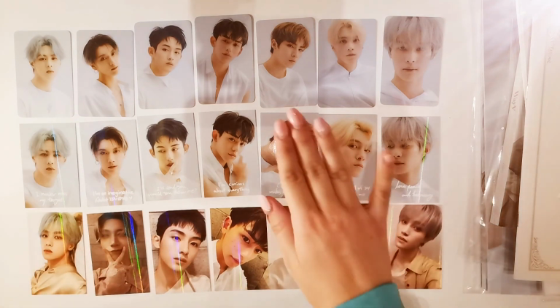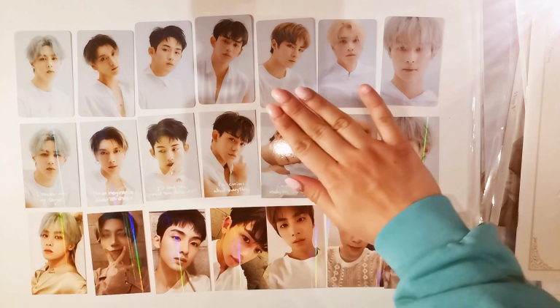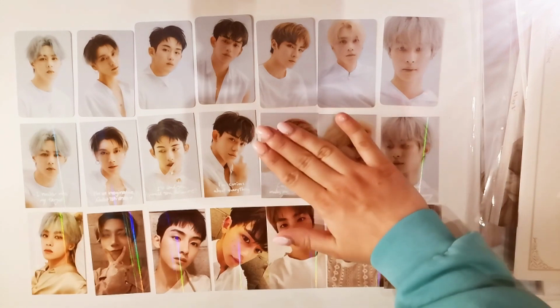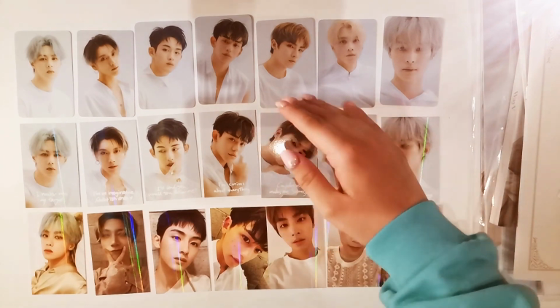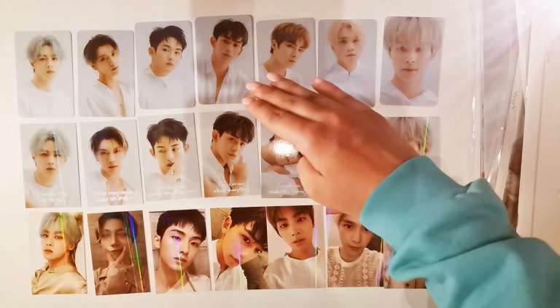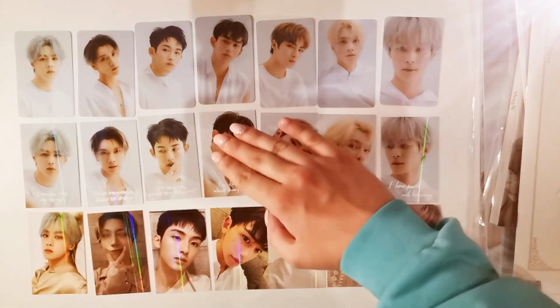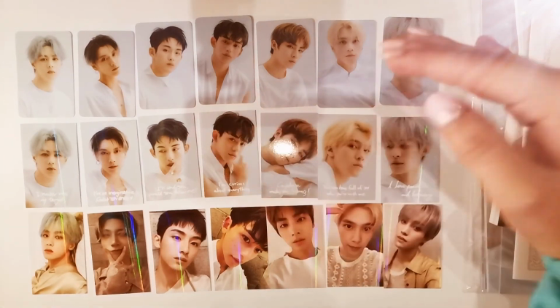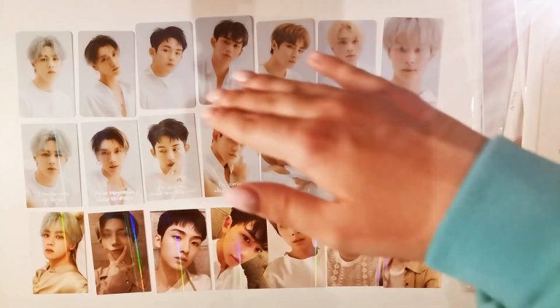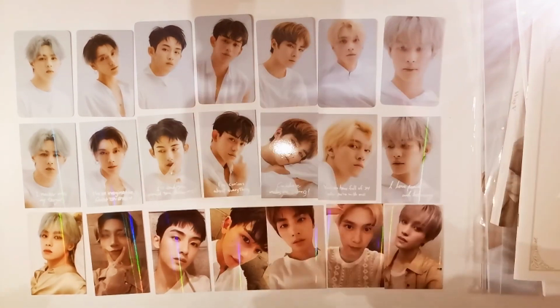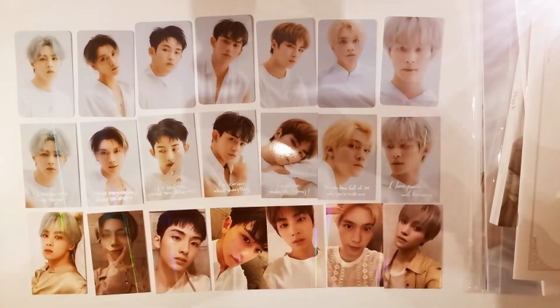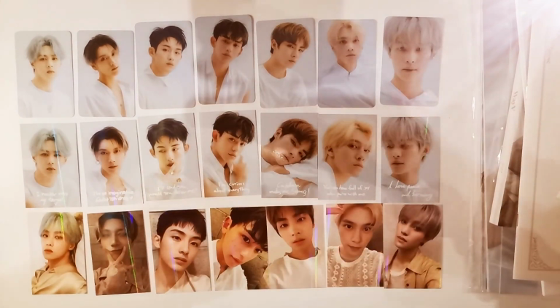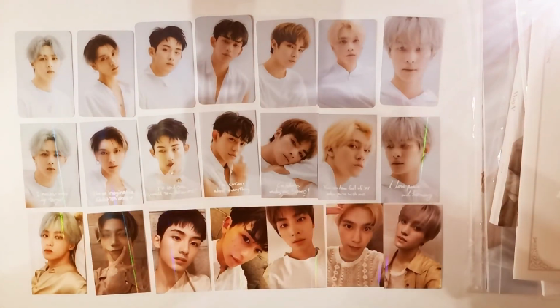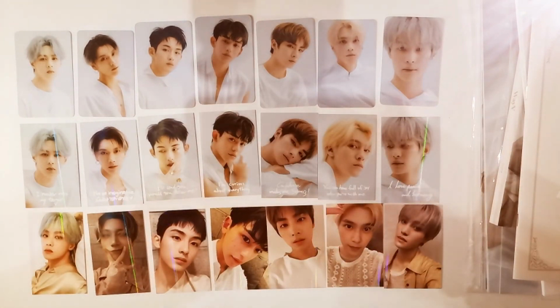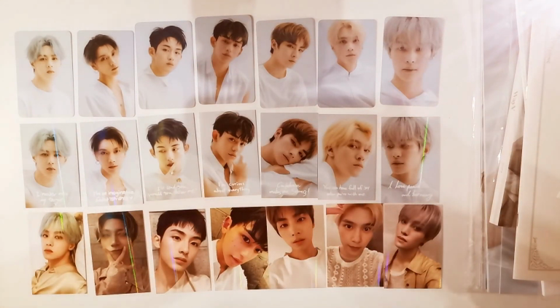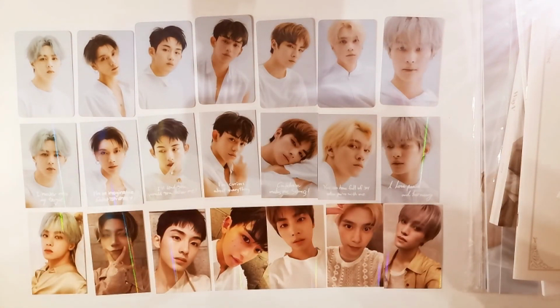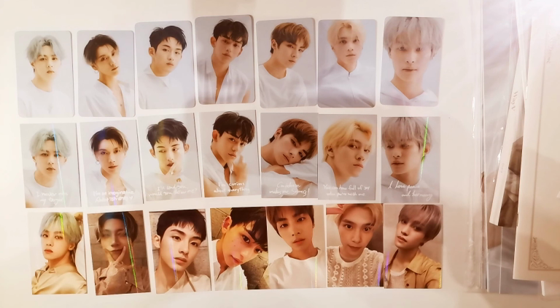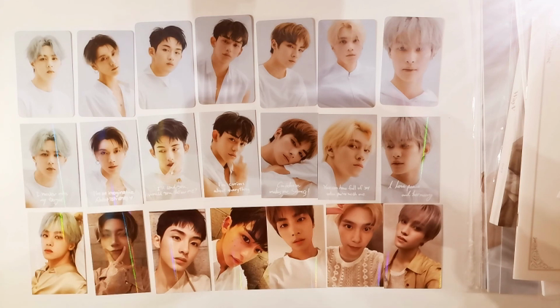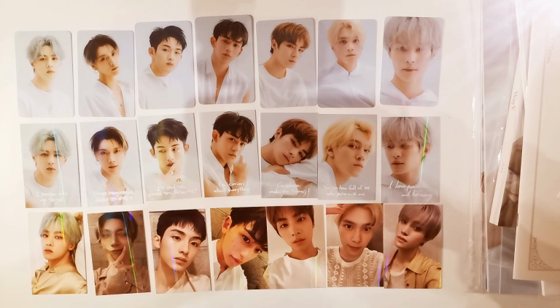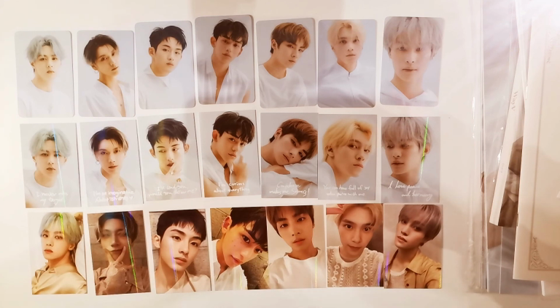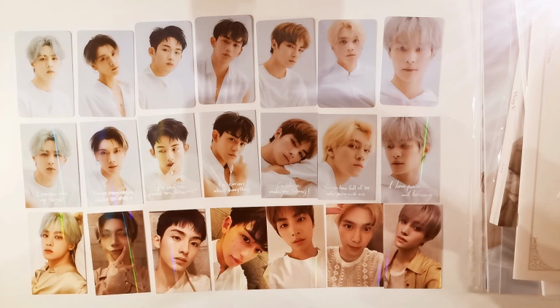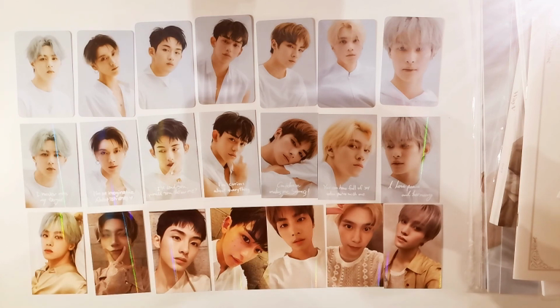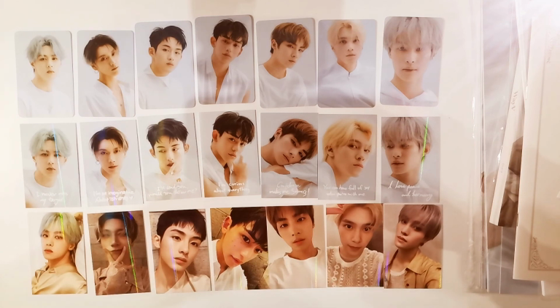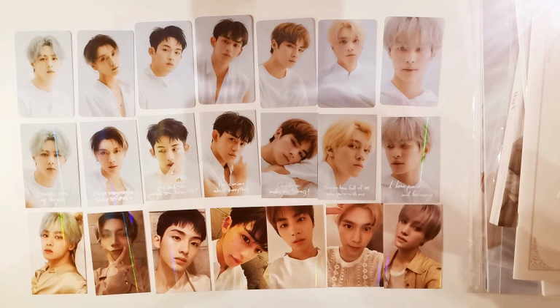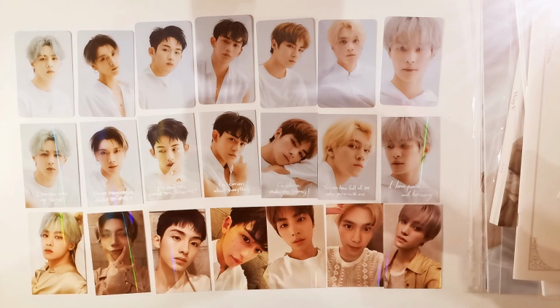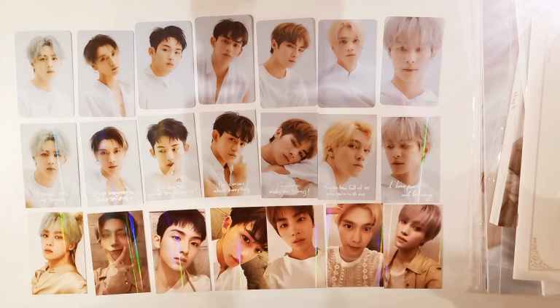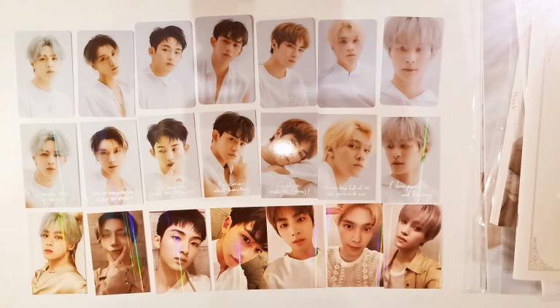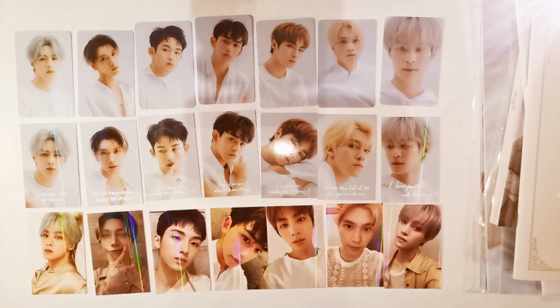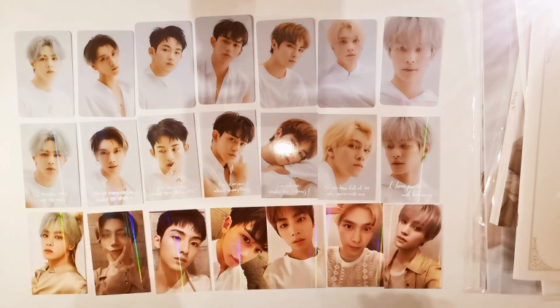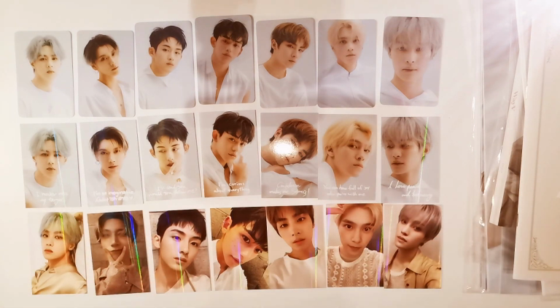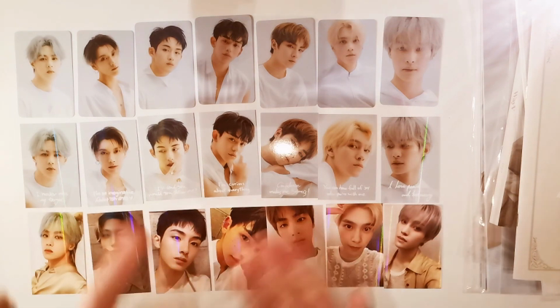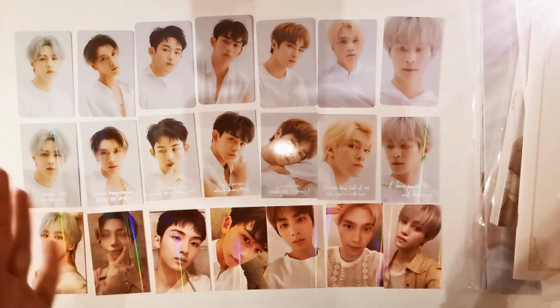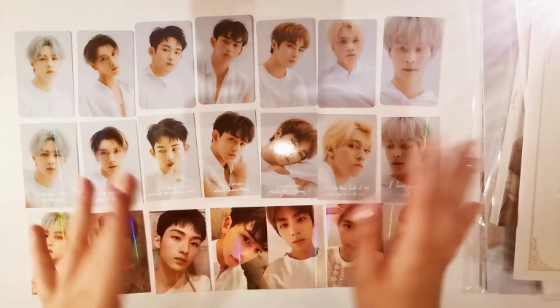Sorry for the glare on Xiao Jun's face — let me just cover that real quick. But thank you so much for watching. I hope you did enjoy this video, and I will see you in my next one. Bye!